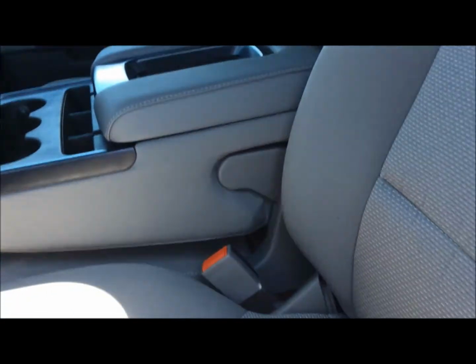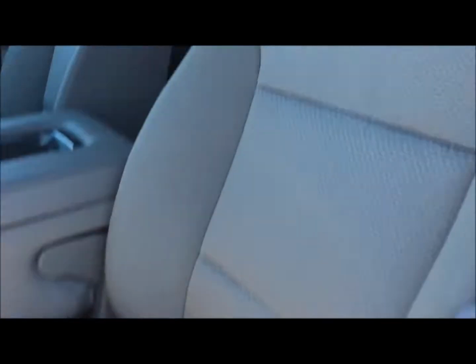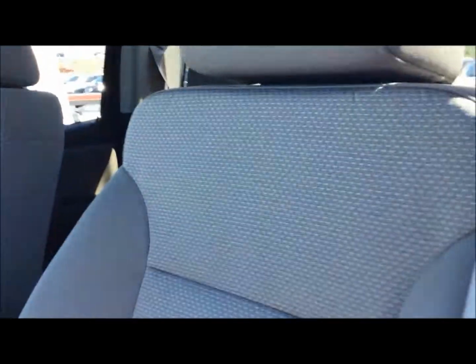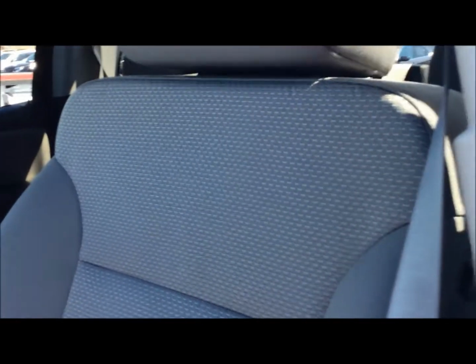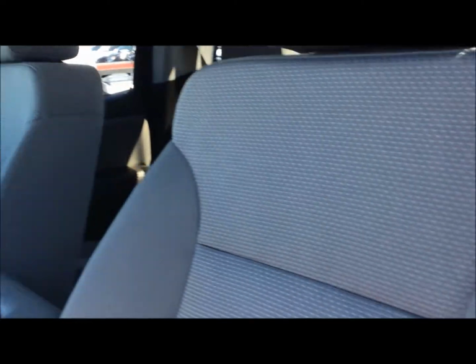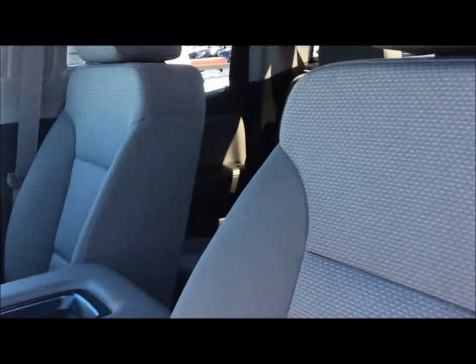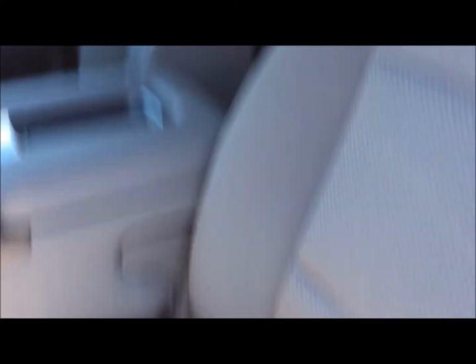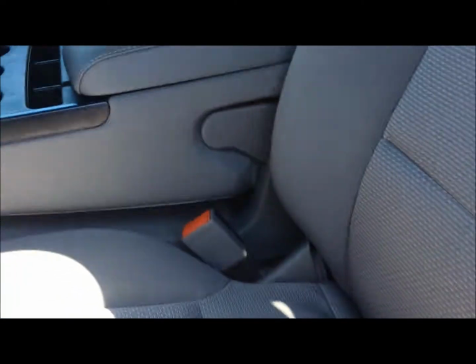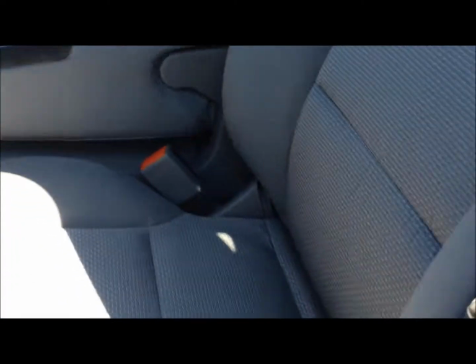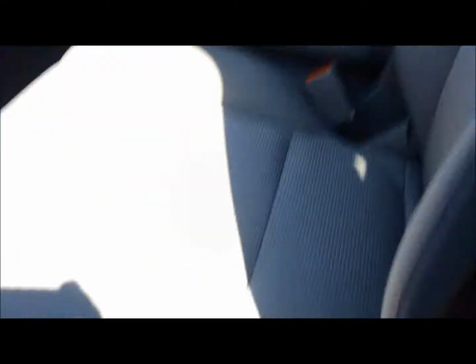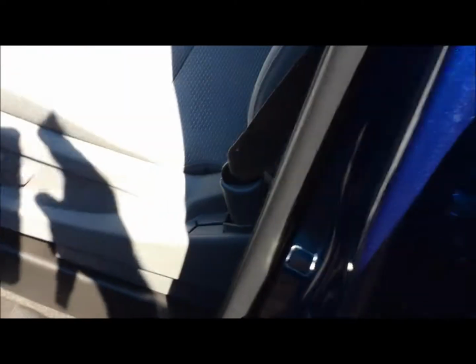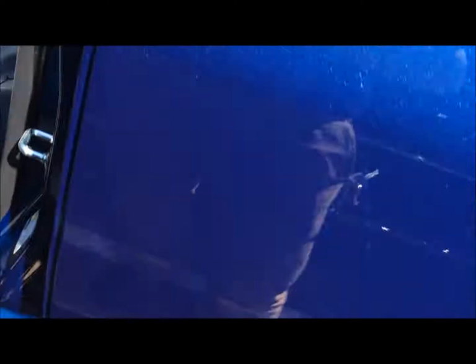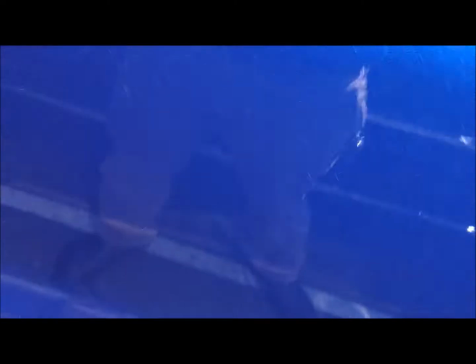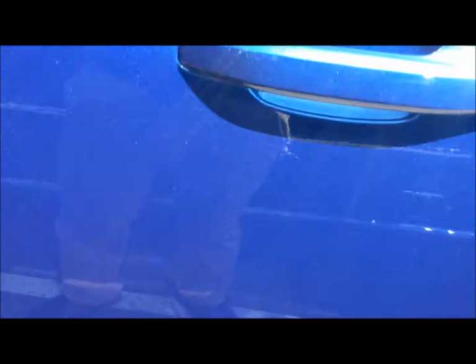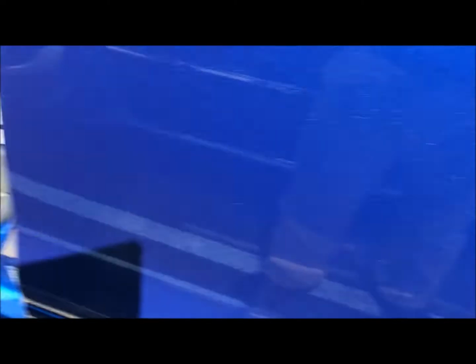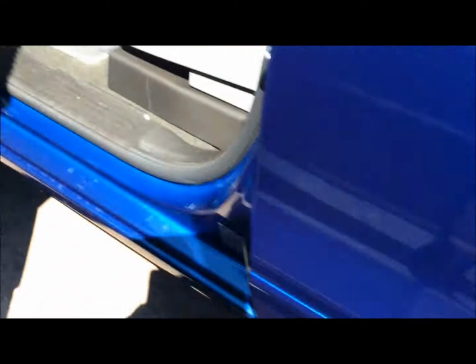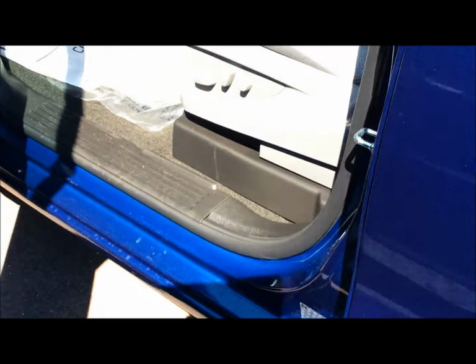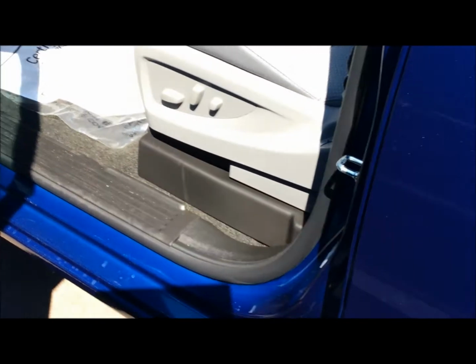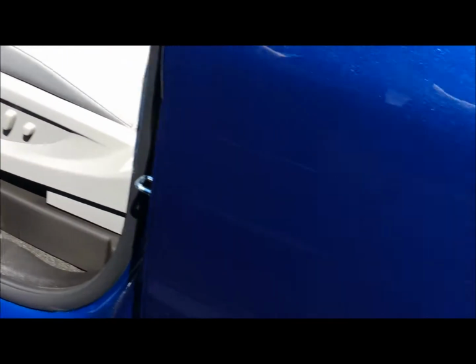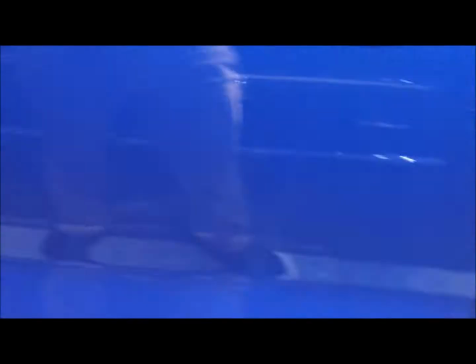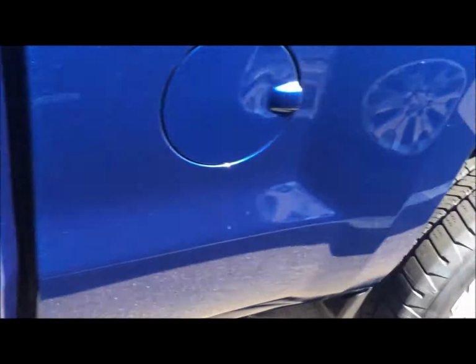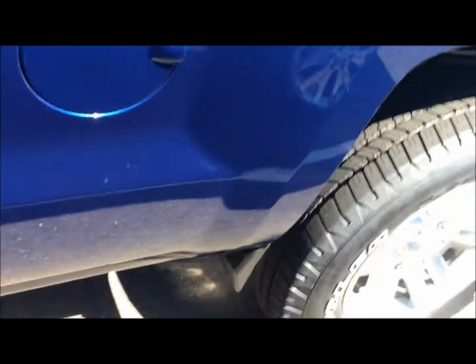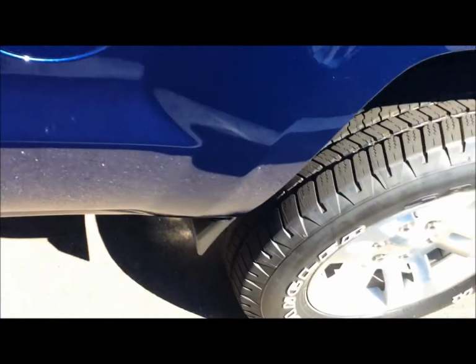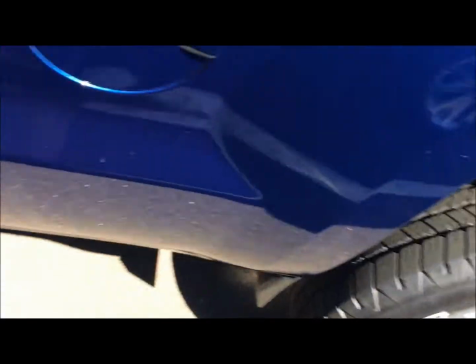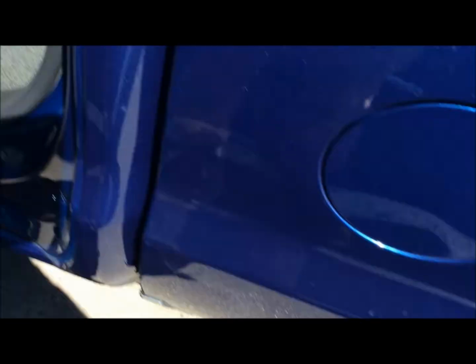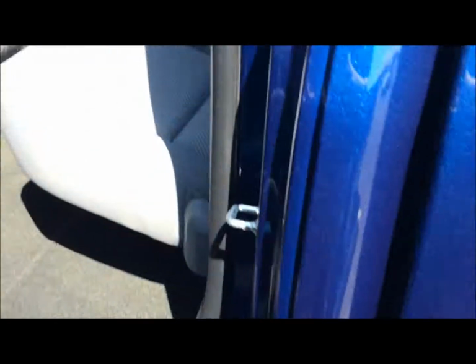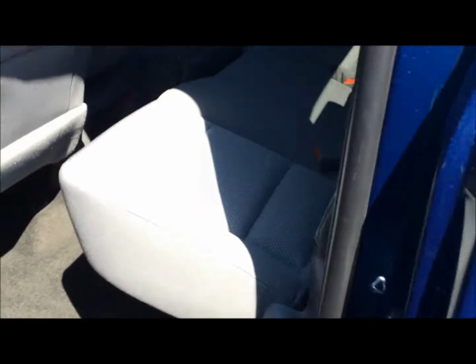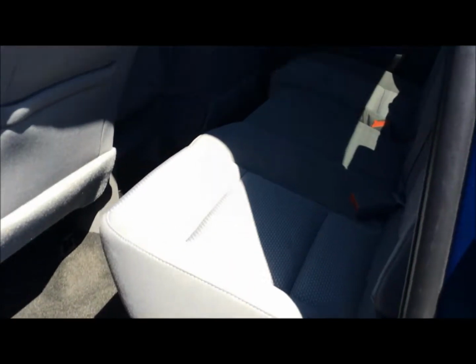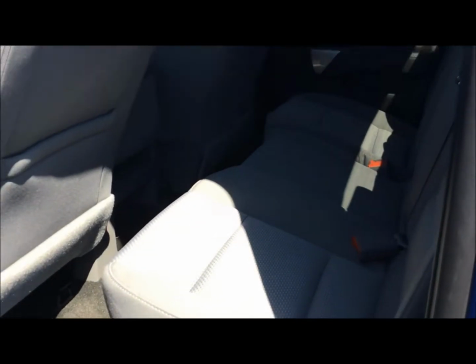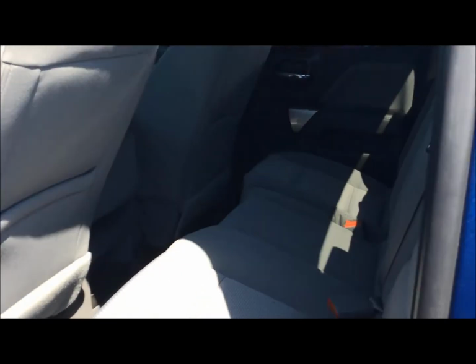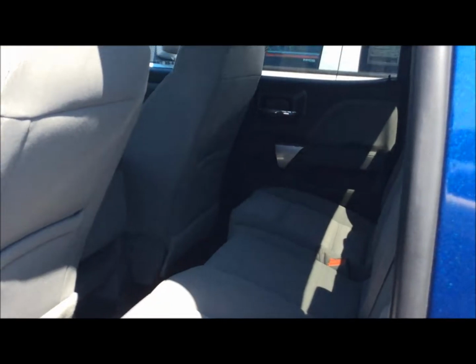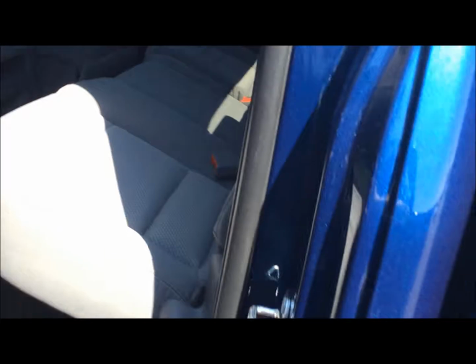Six passengers — you can very comfortably fit six people in this truck. We also have the power seat on the driver's side. Coming into the back, these seats do fold up for extra comfort.